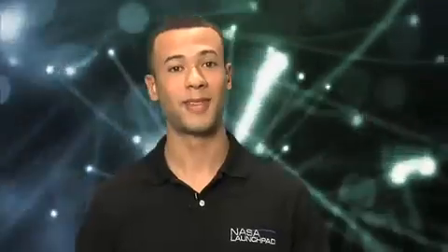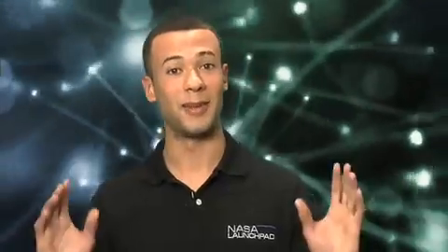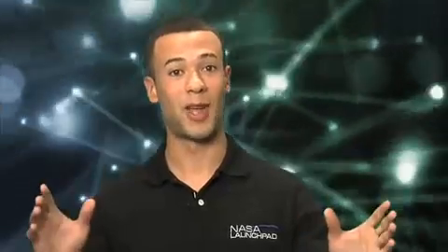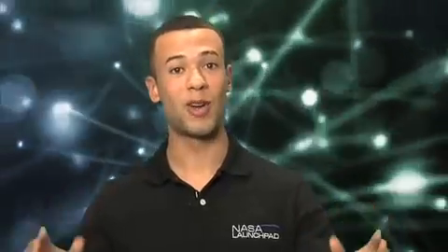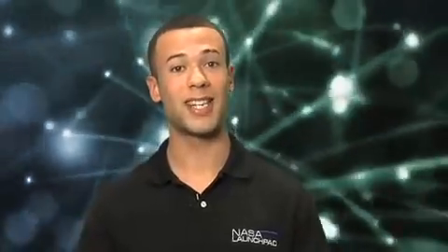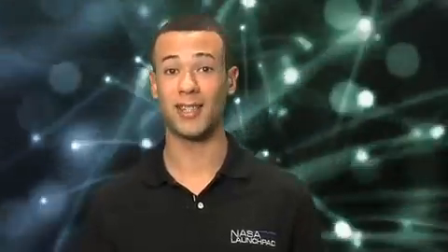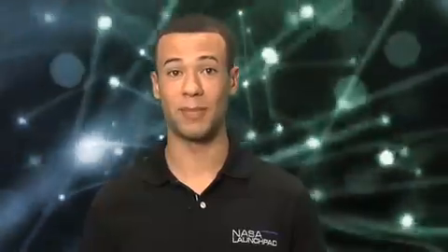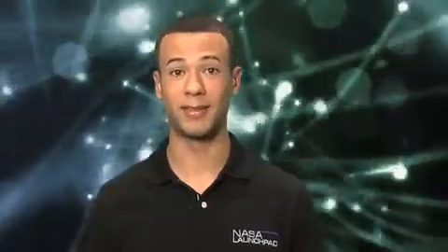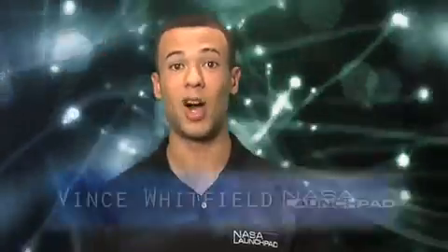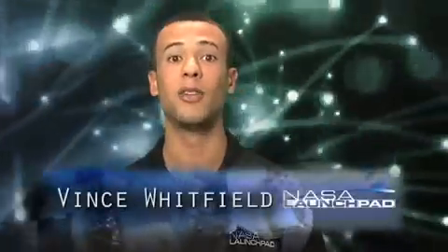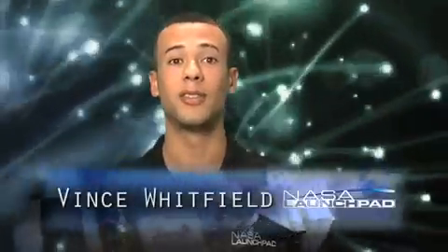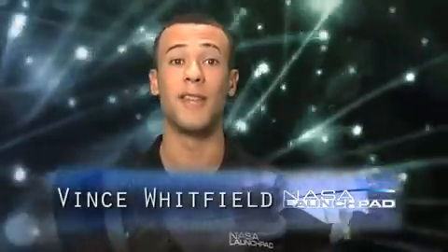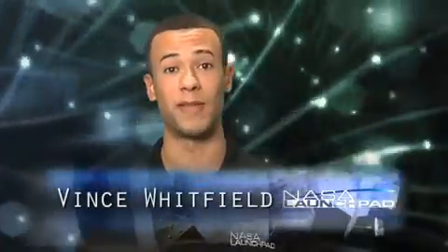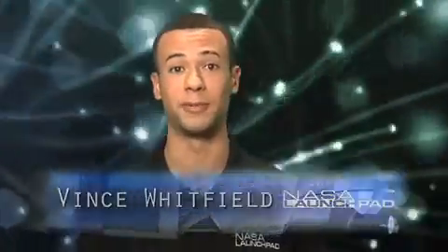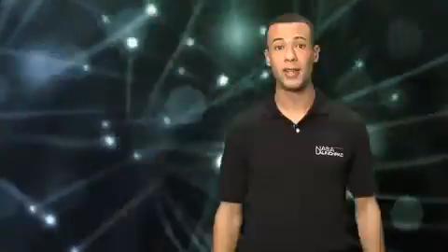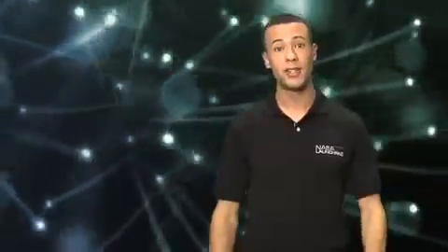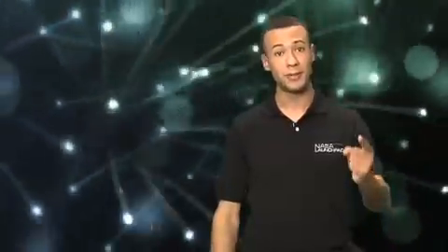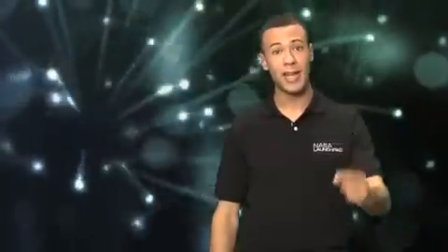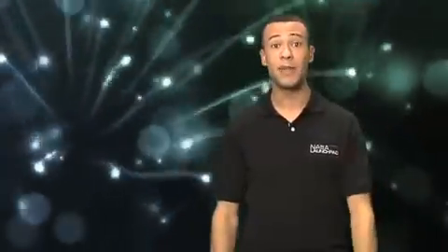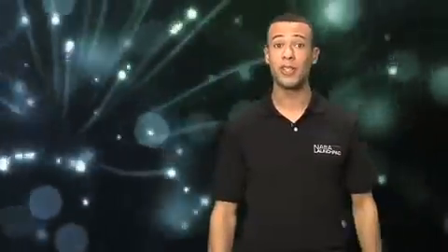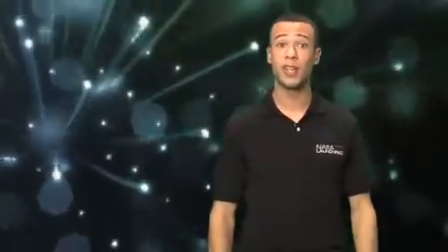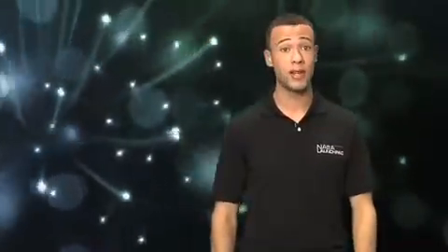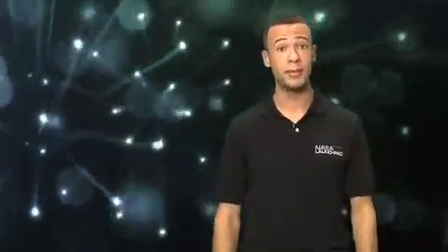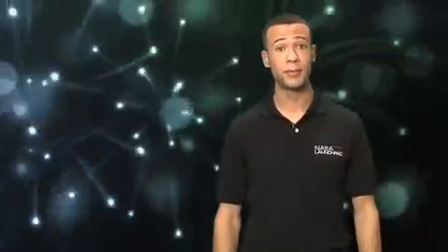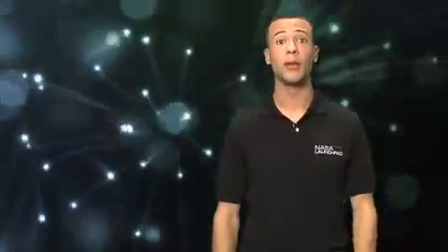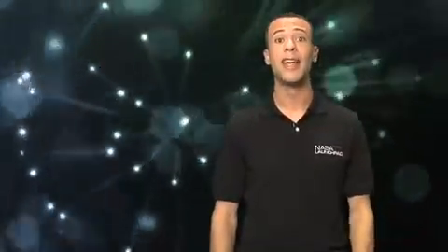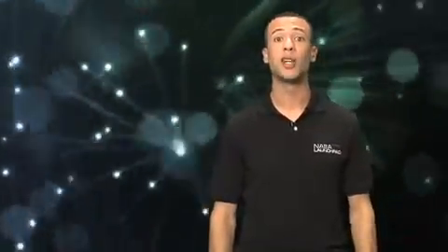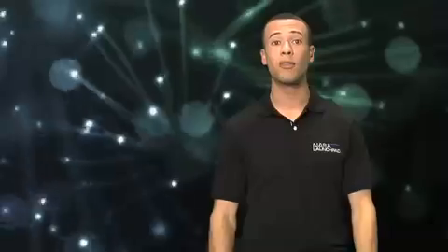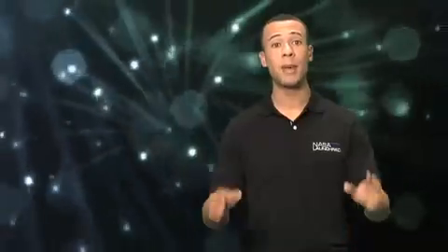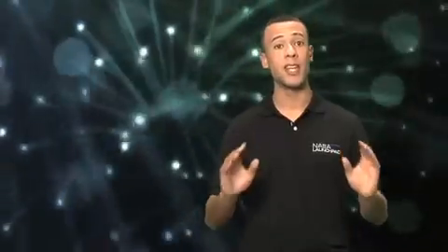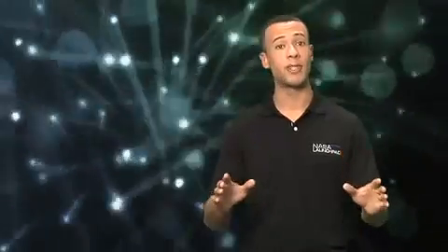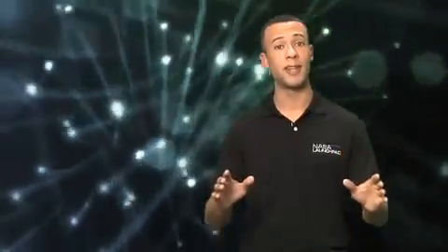Hey, welcome to NASA Launchpad. I'm your host, Vince Whitfield. Have you been watching this show regularly? Here's a quick recap to get you up to speed.